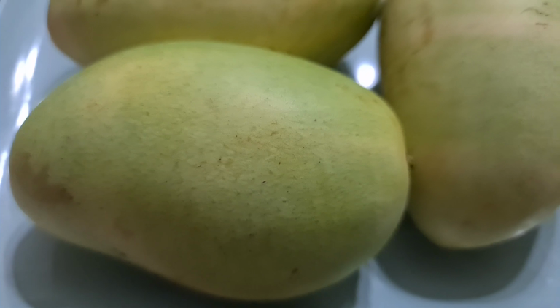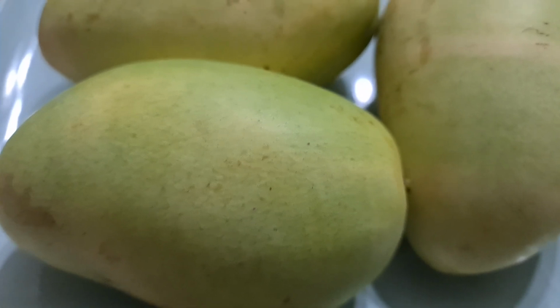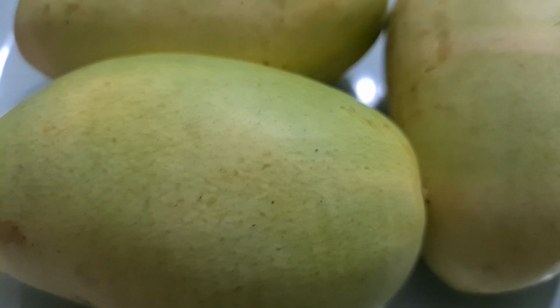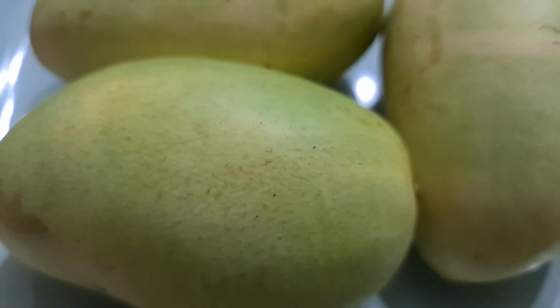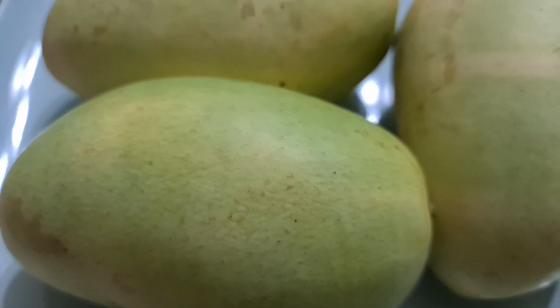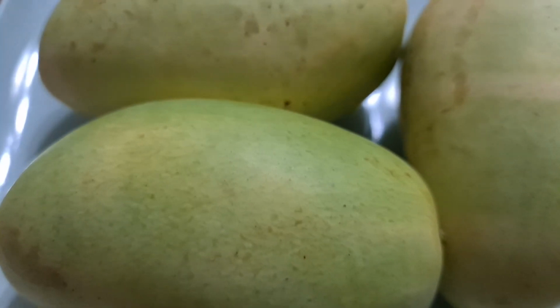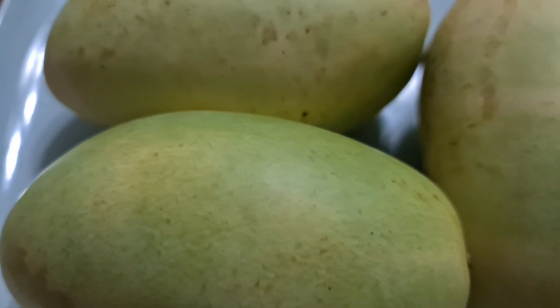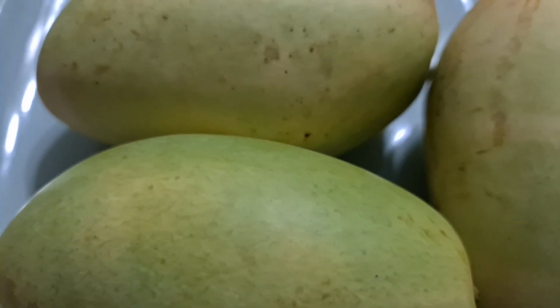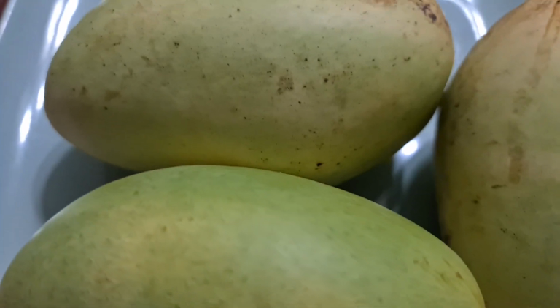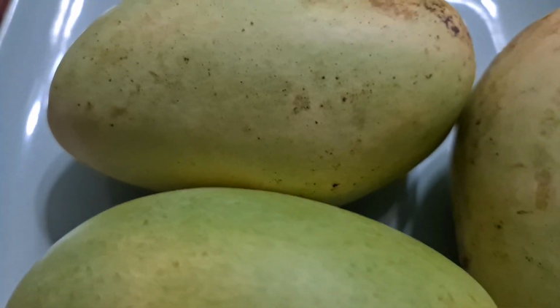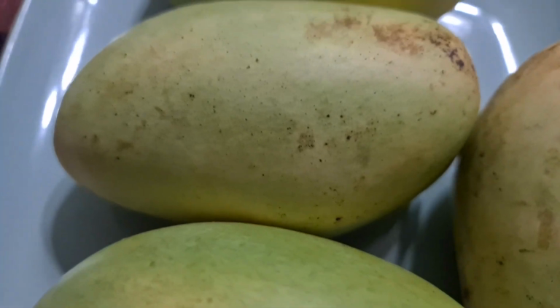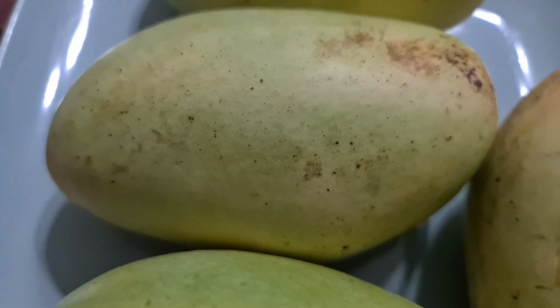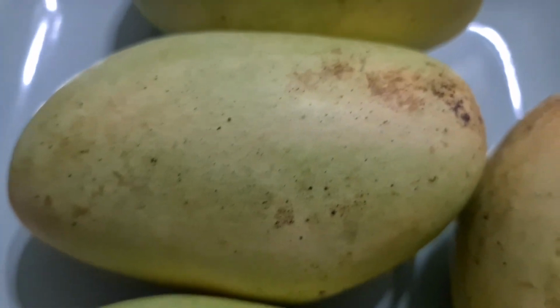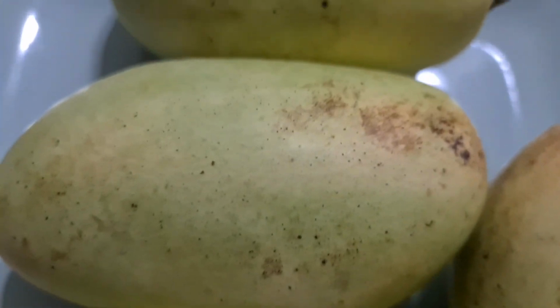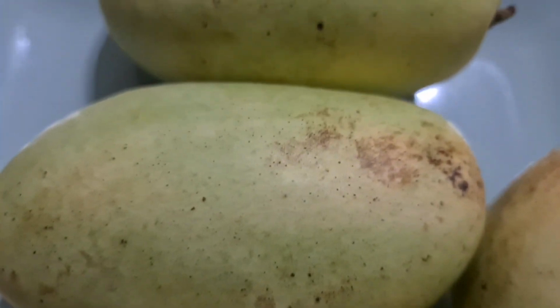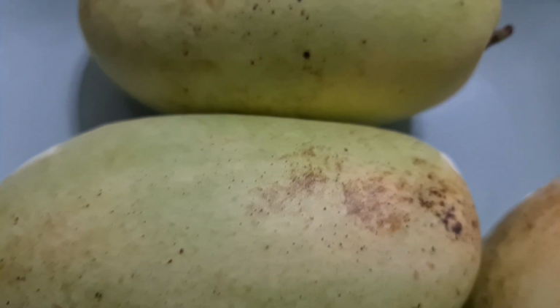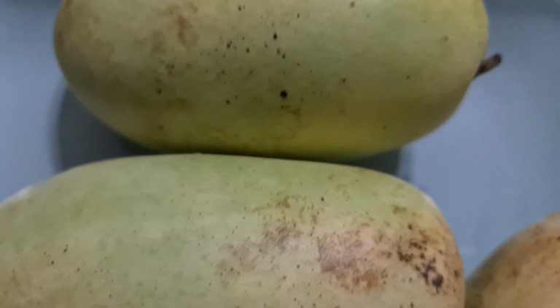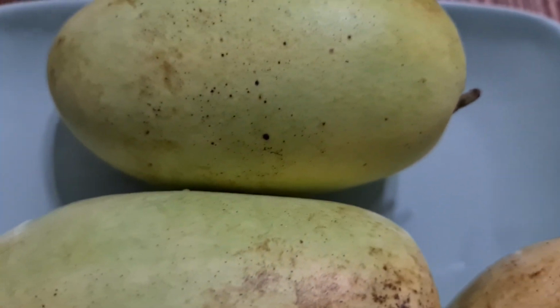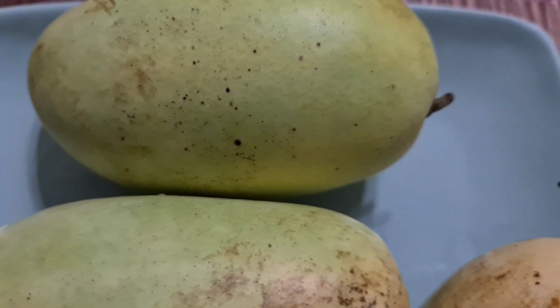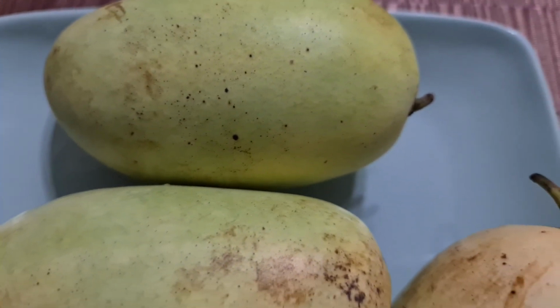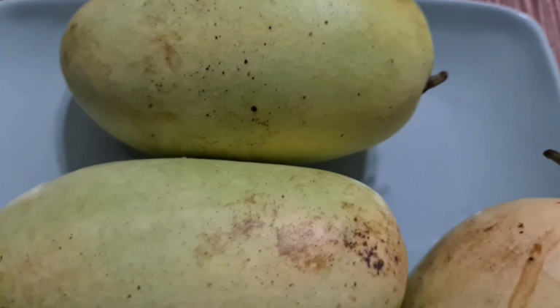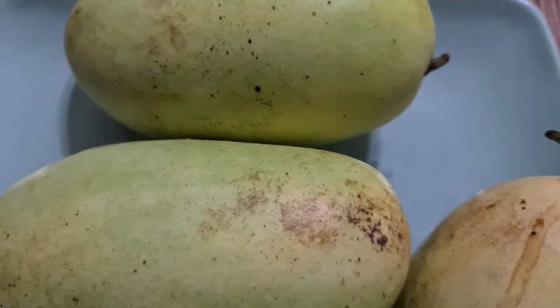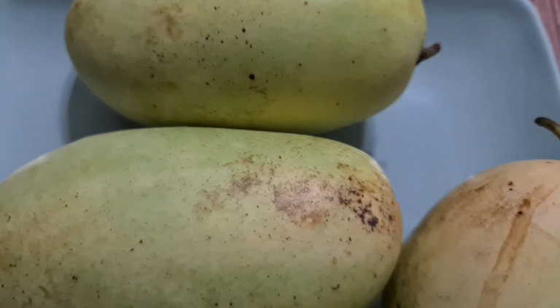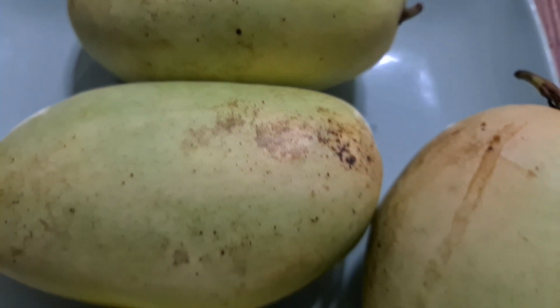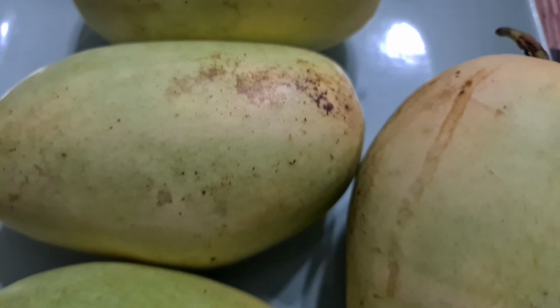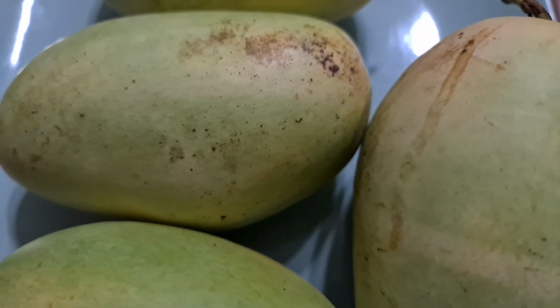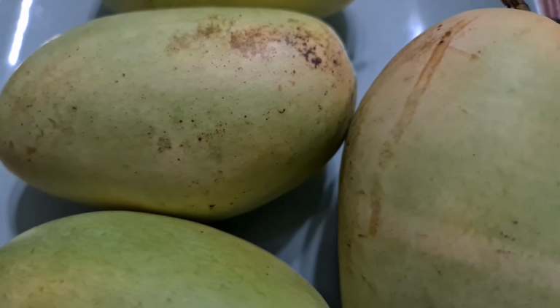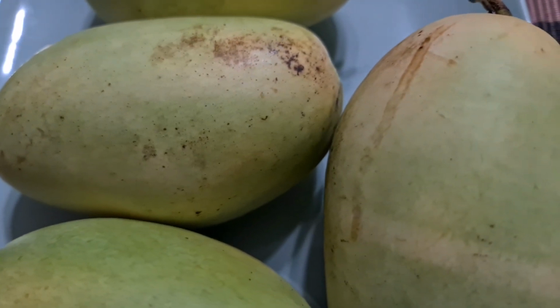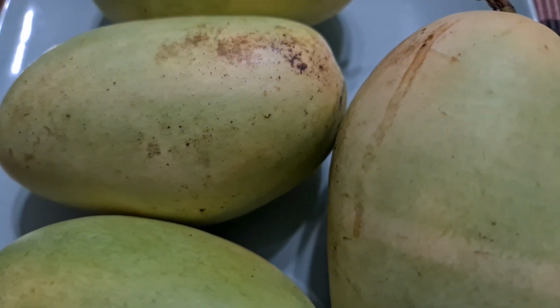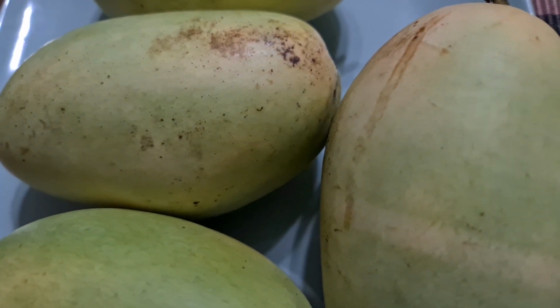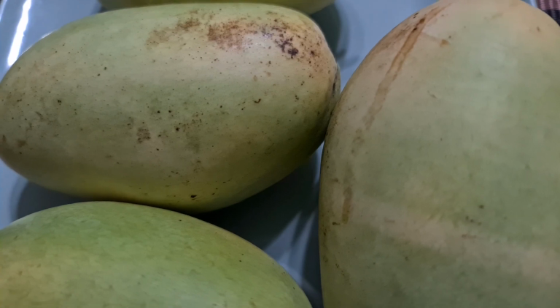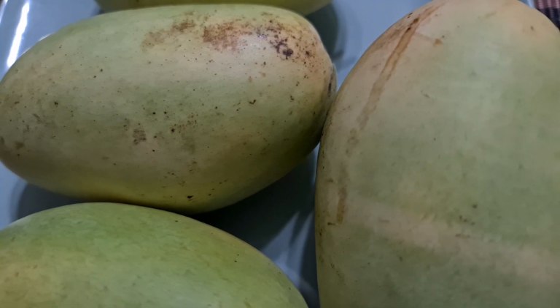All right, I miss this mangoes with bagoong. It's so nice. Let's go and peel it.